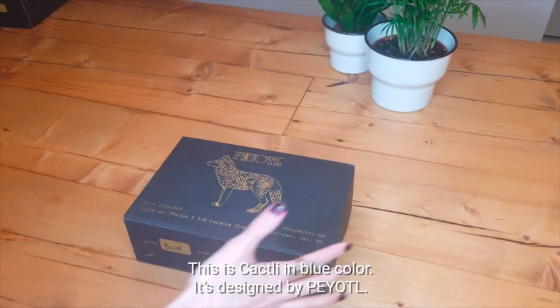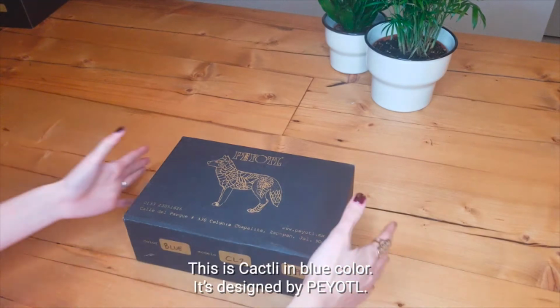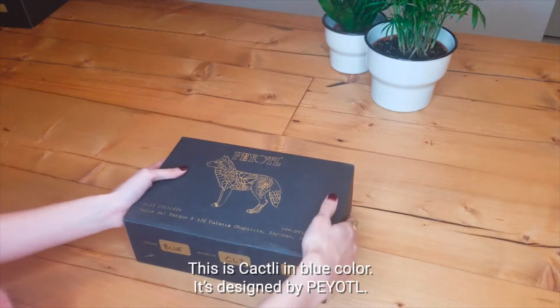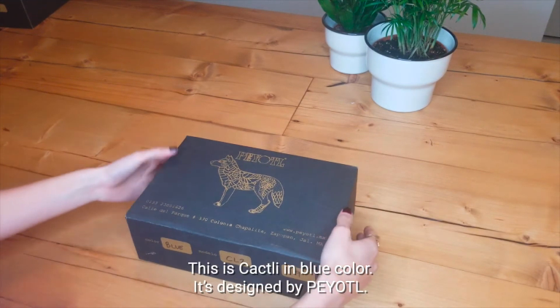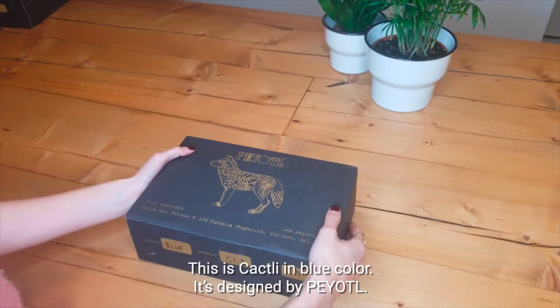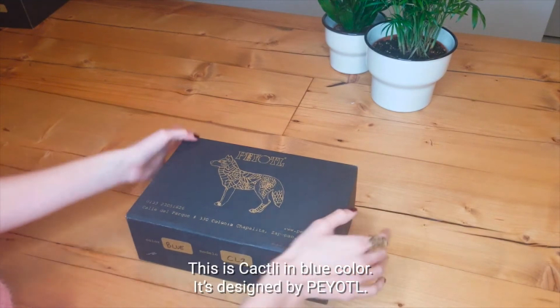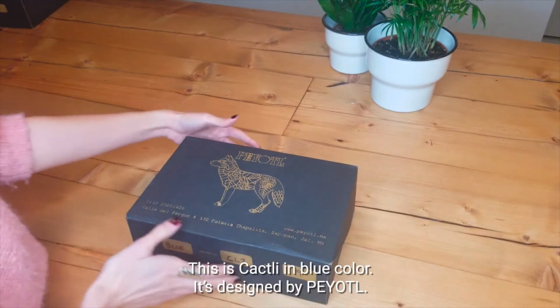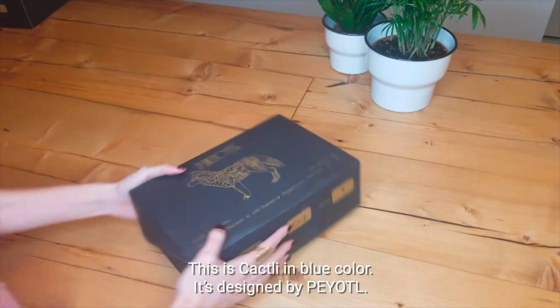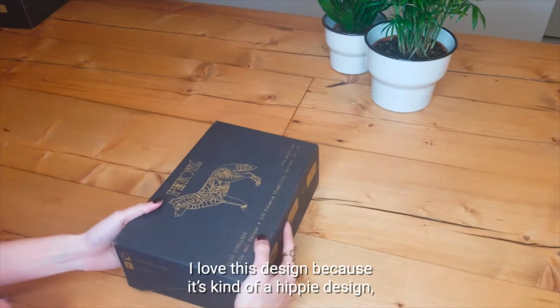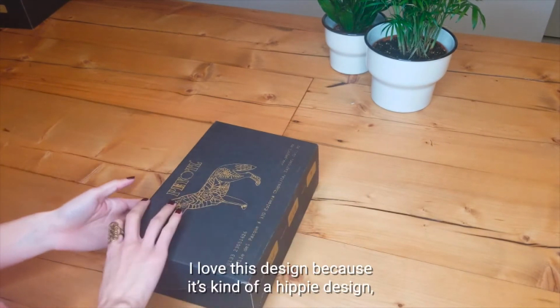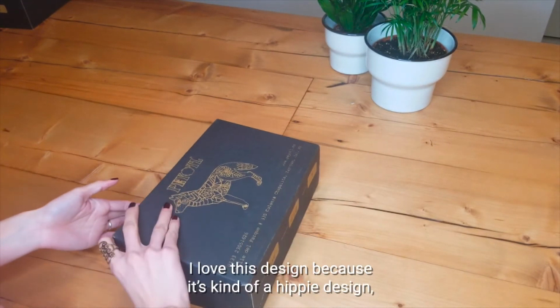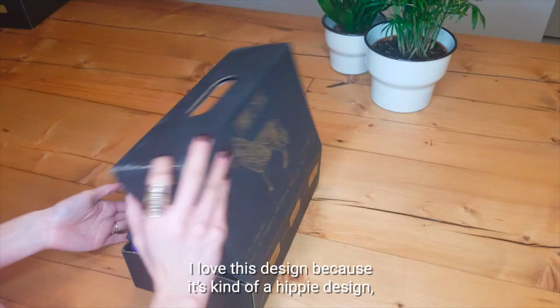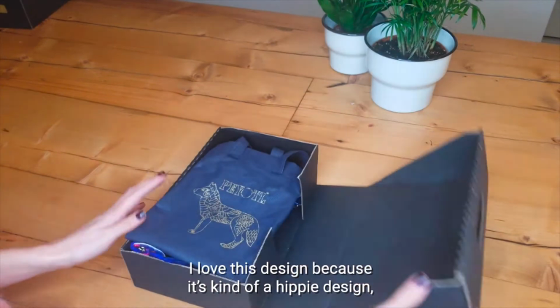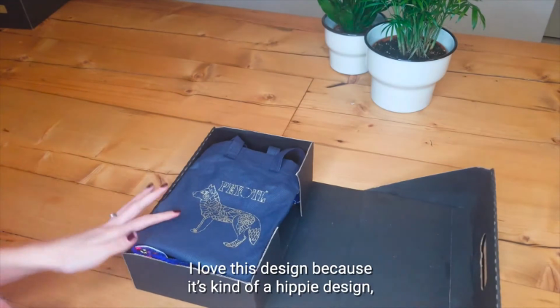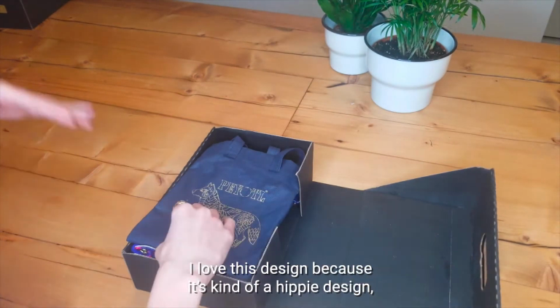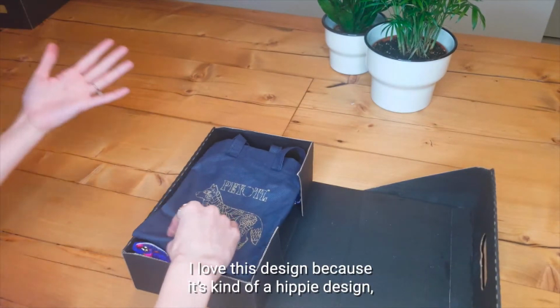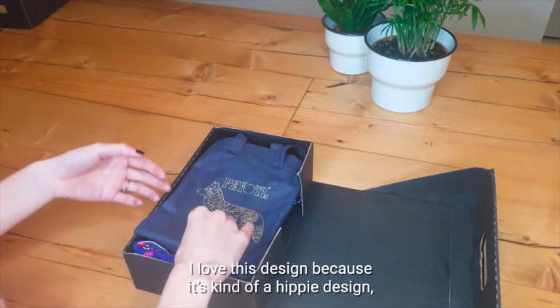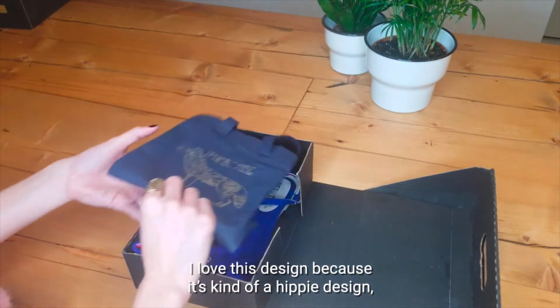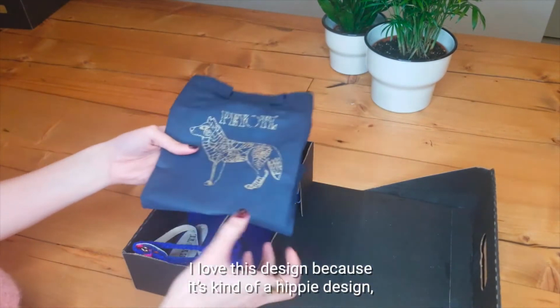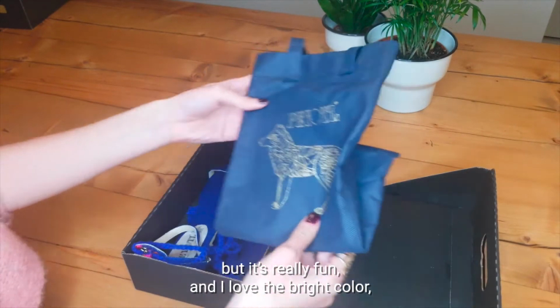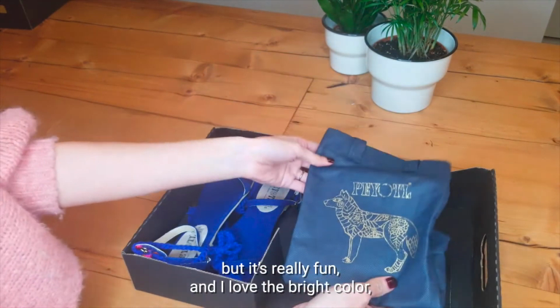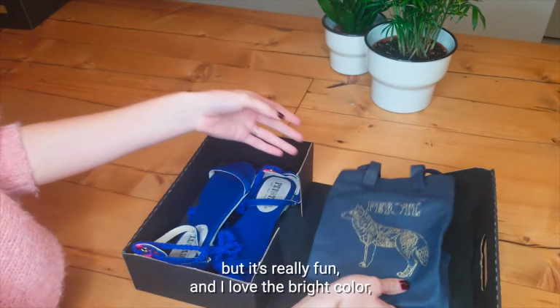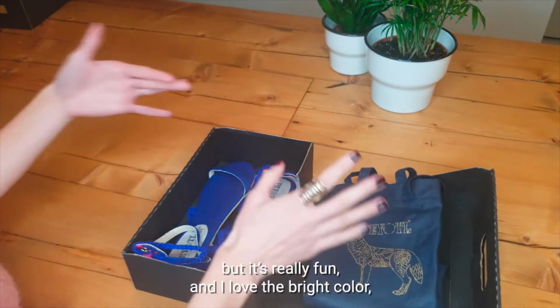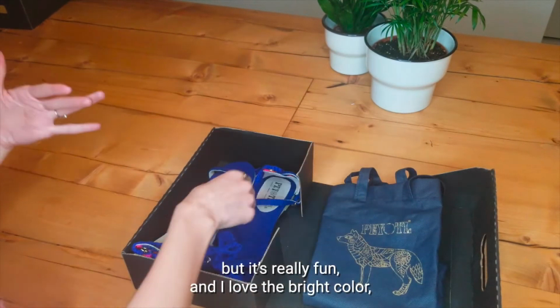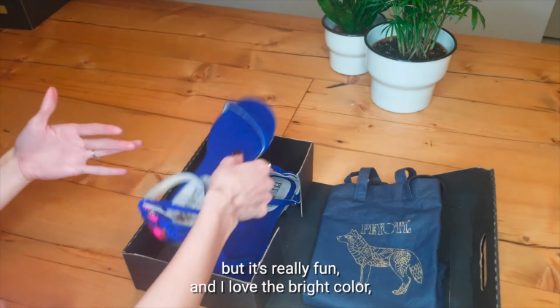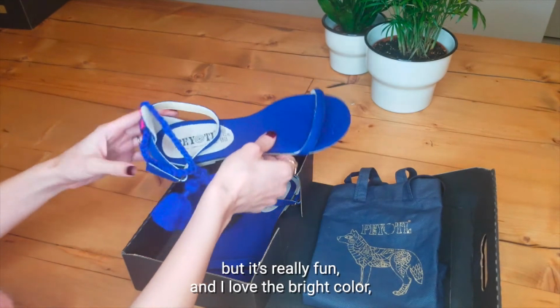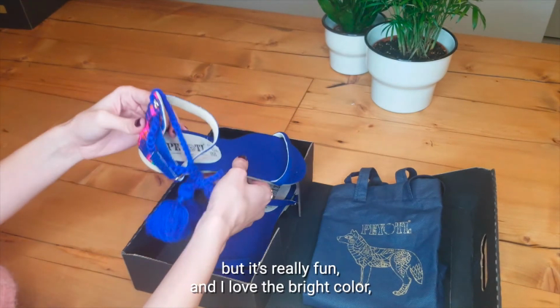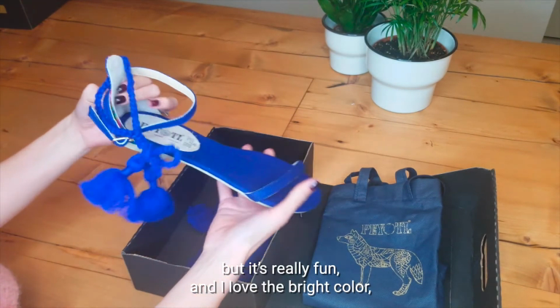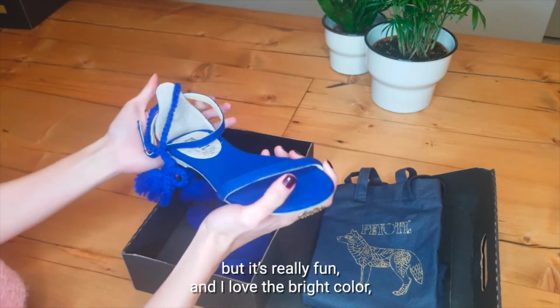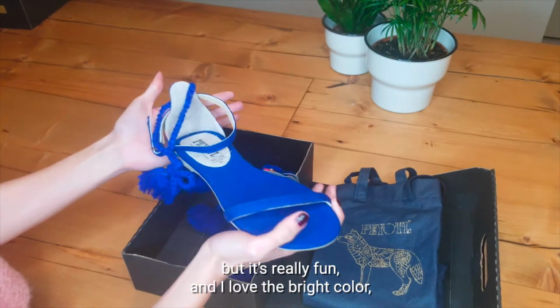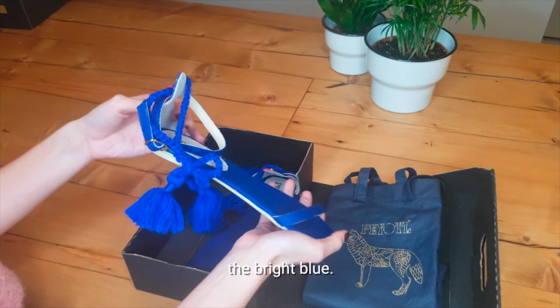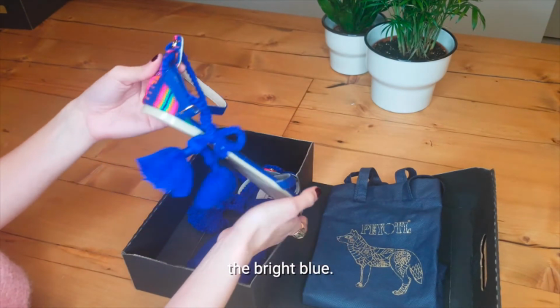This is Gakpley in blue color, it's designed by Pejot. I love this design because it's kind of a hippy design, but it's really fun and I love the bright color, the bright blue.